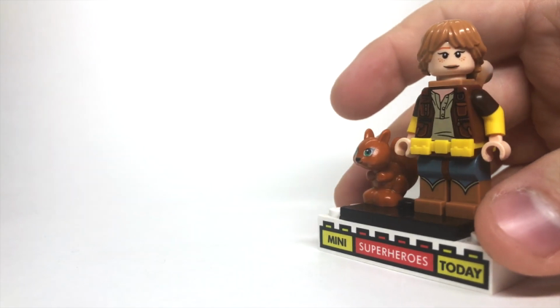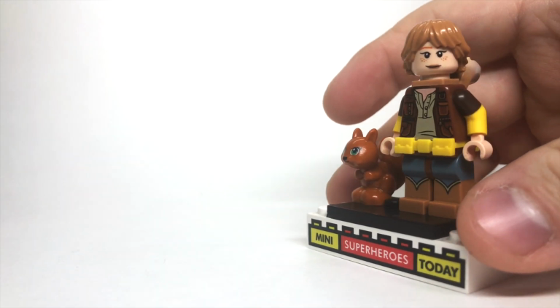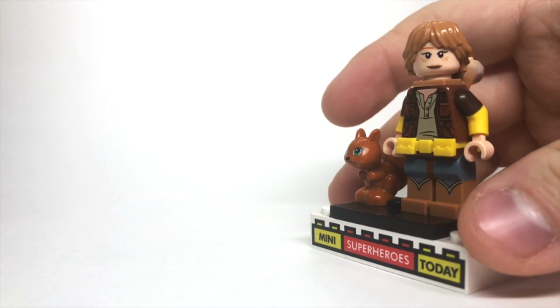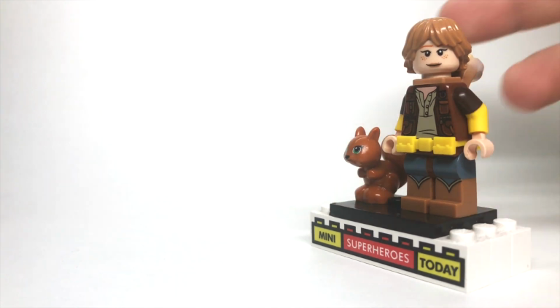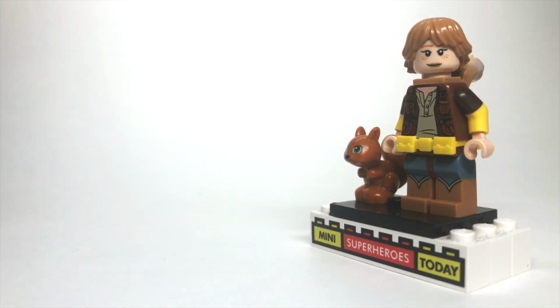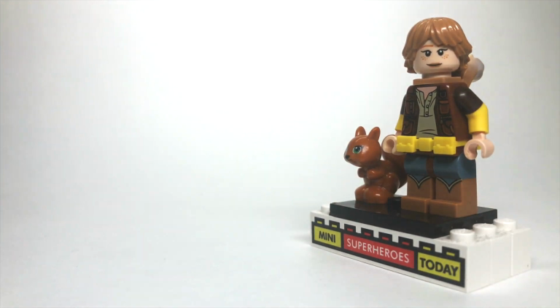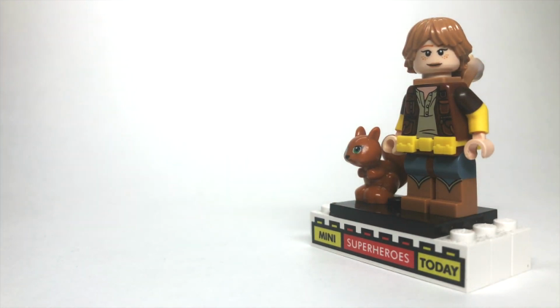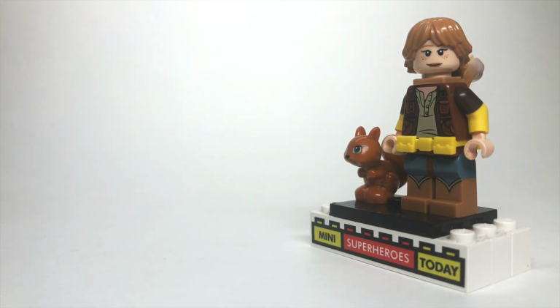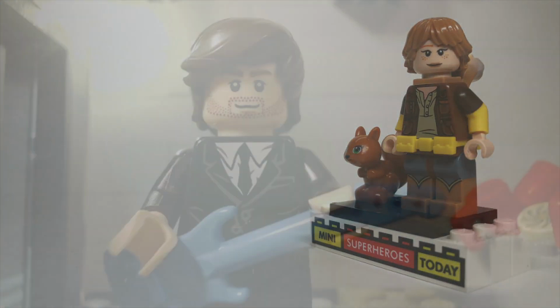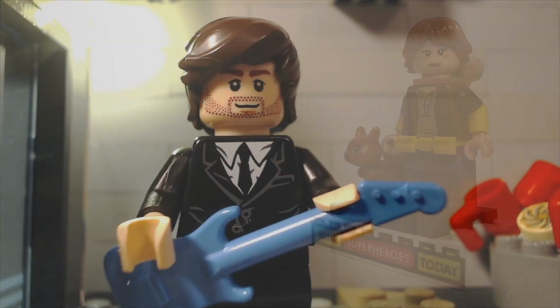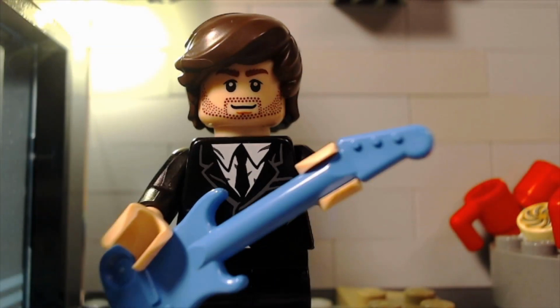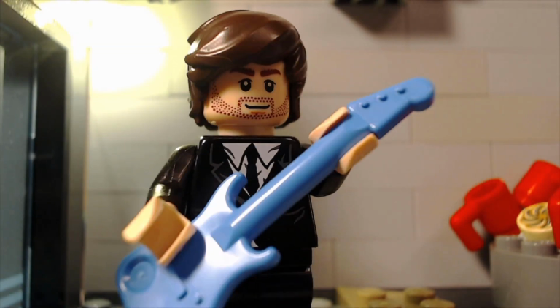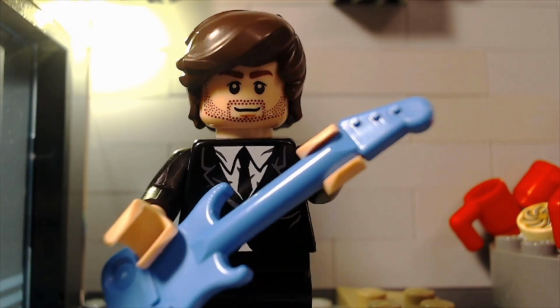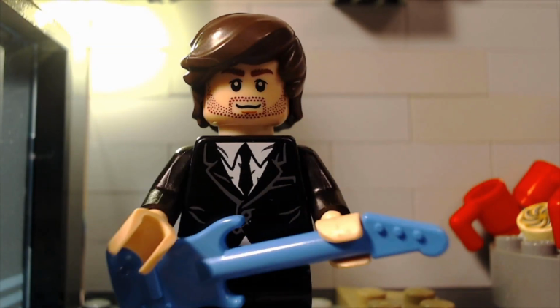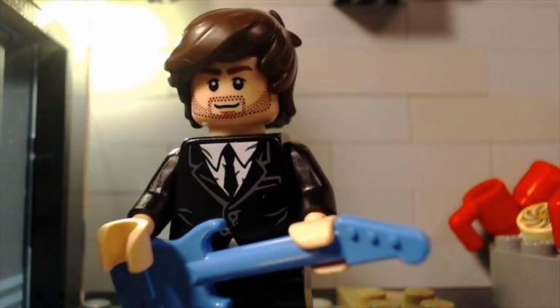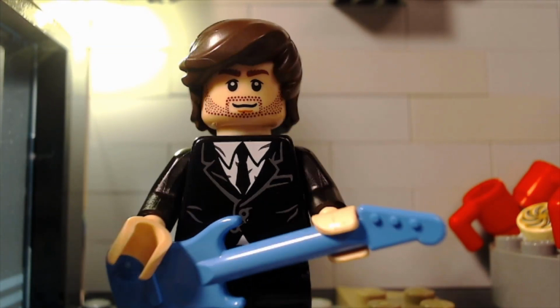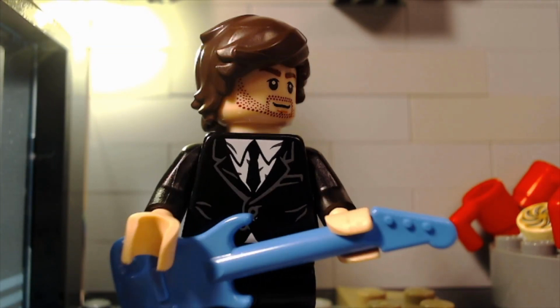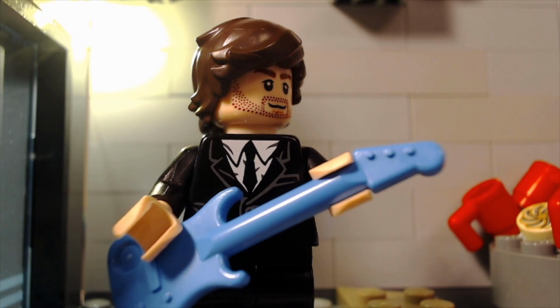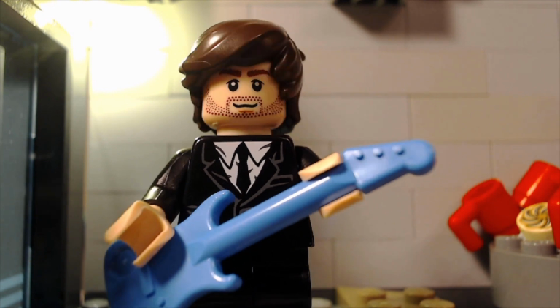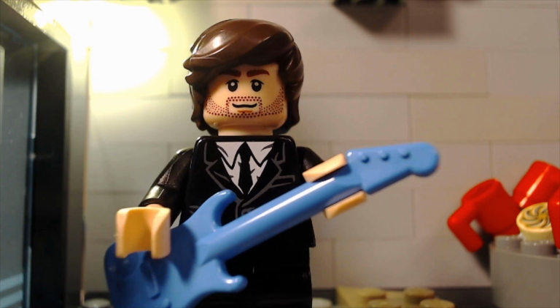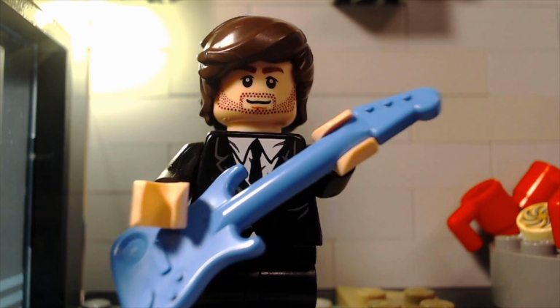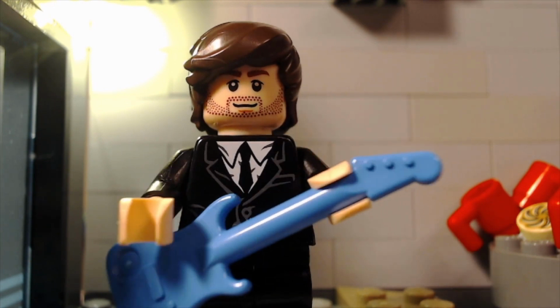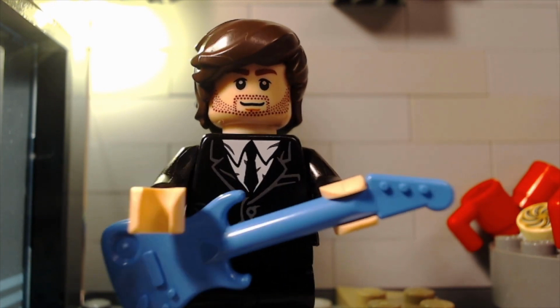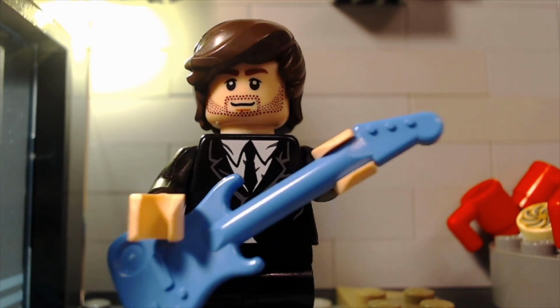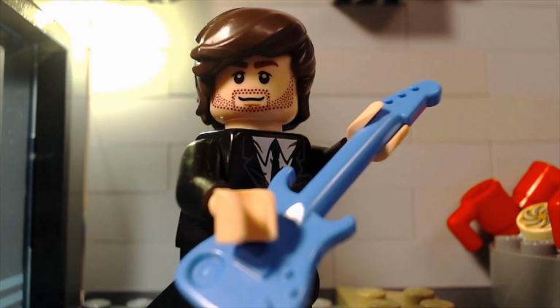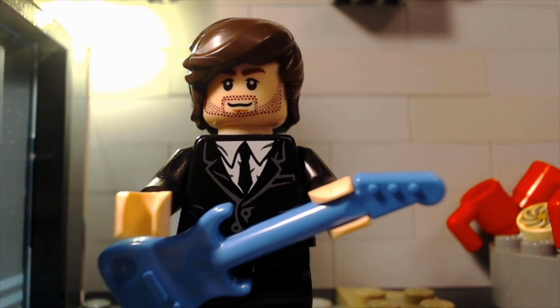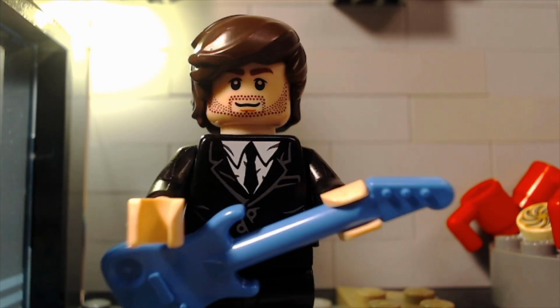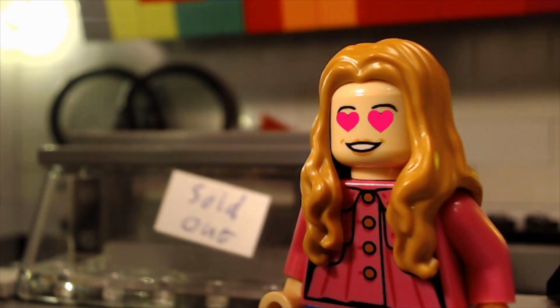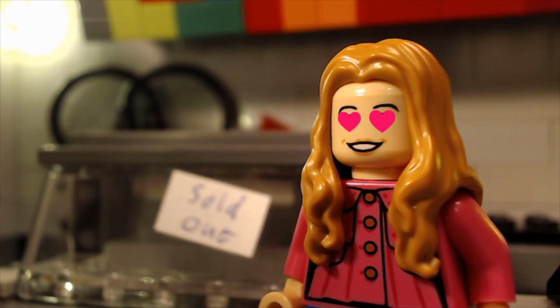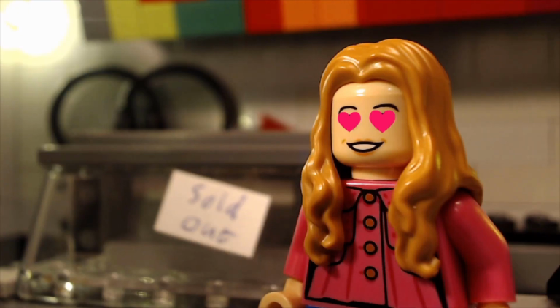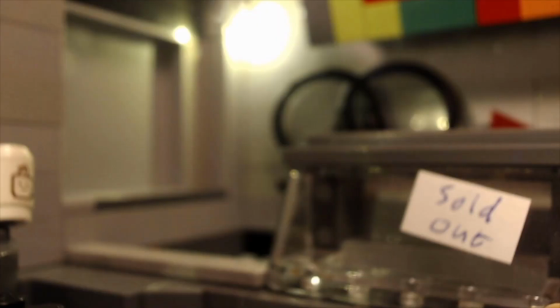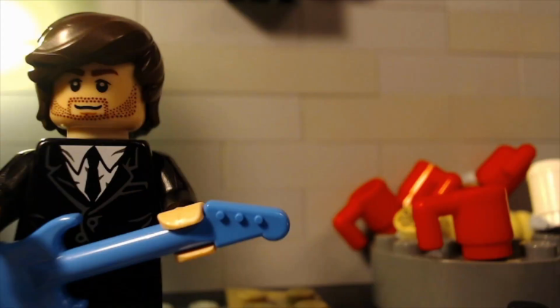This is gonna be a really fun custom, and I can't wait to break it down. Before we get started, I wanted to let you guys know that I have a new LEGO stop-motion music video out, and you can check that out by clicking this card right here.